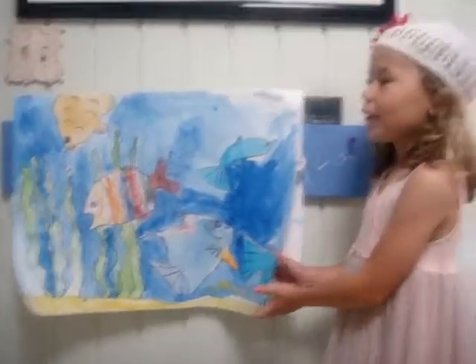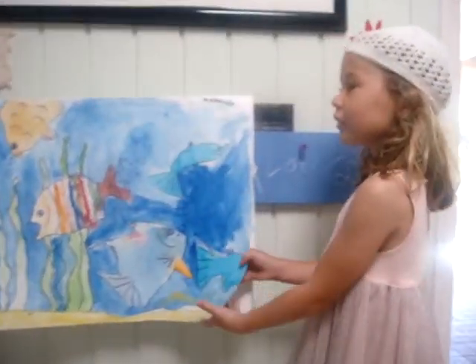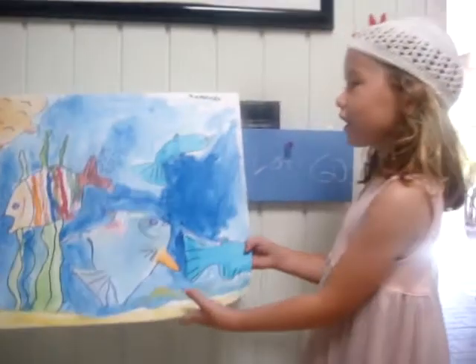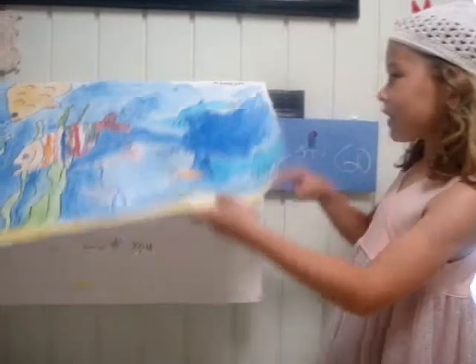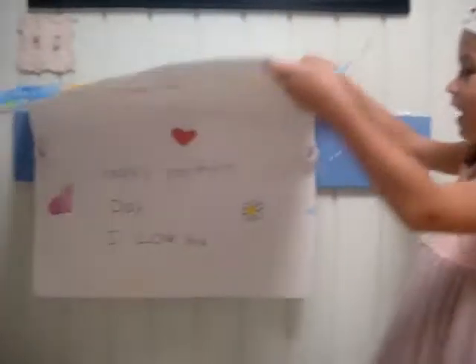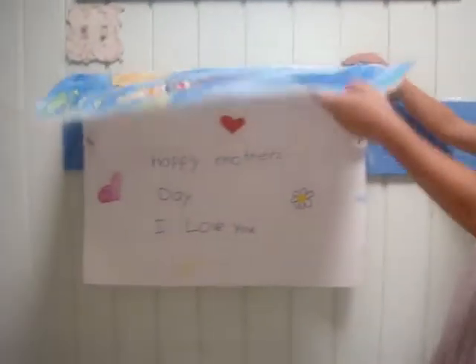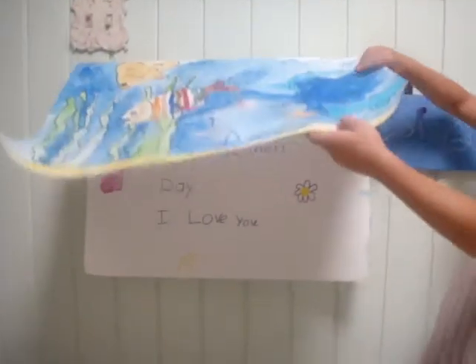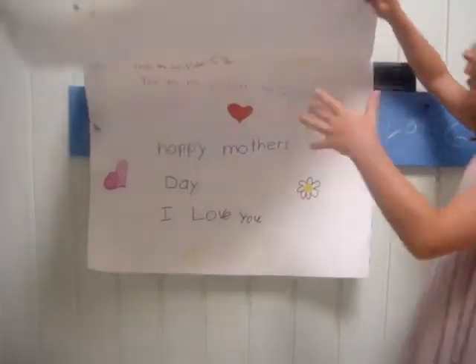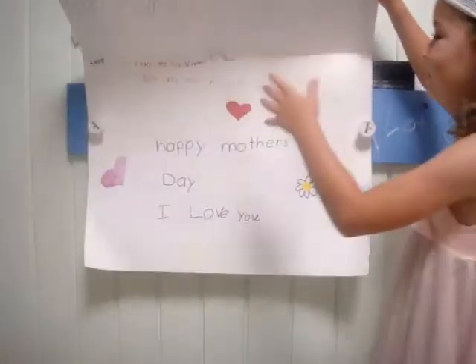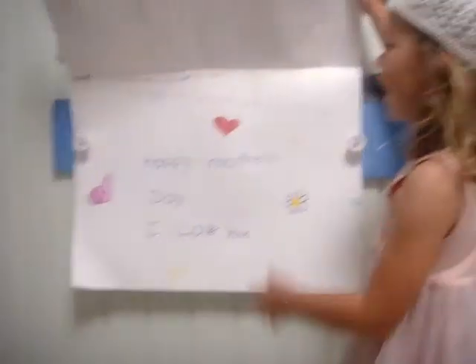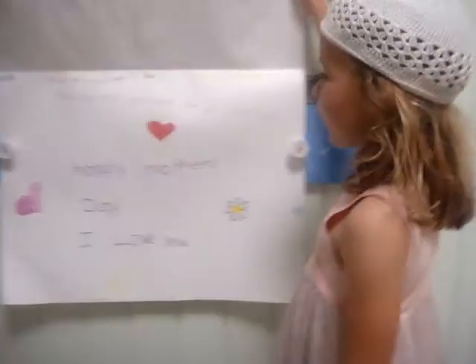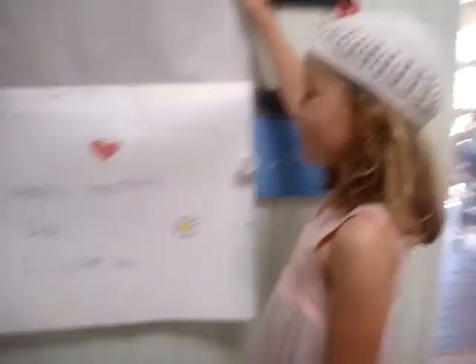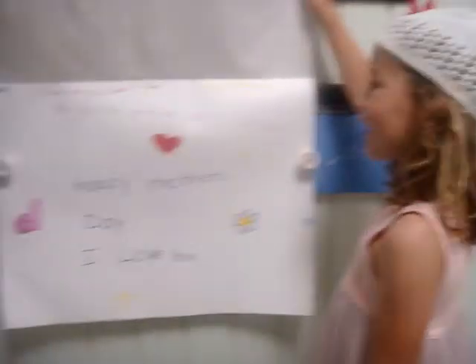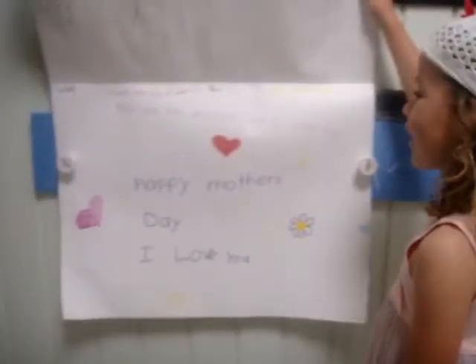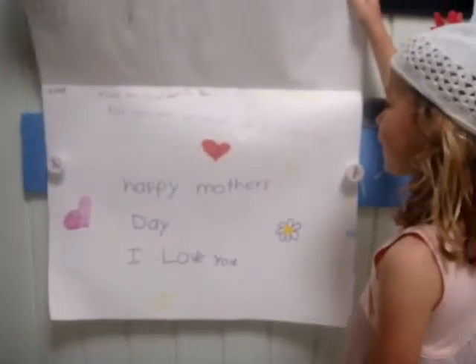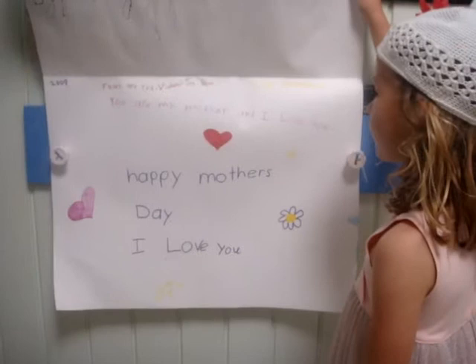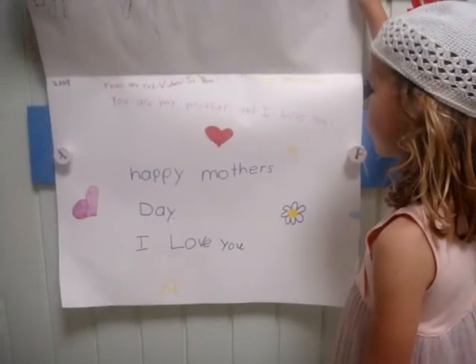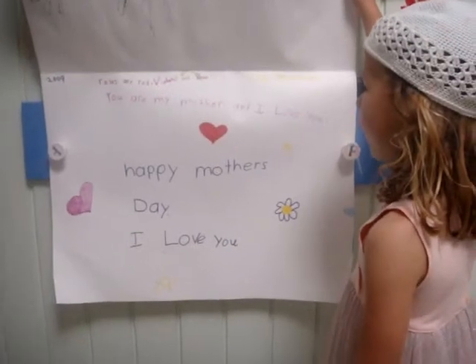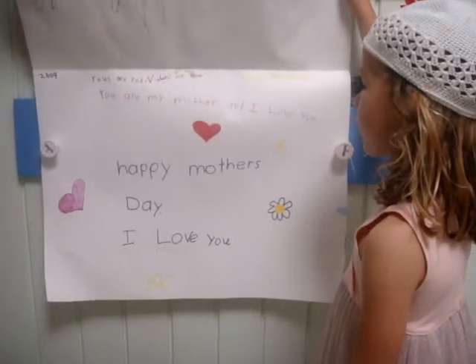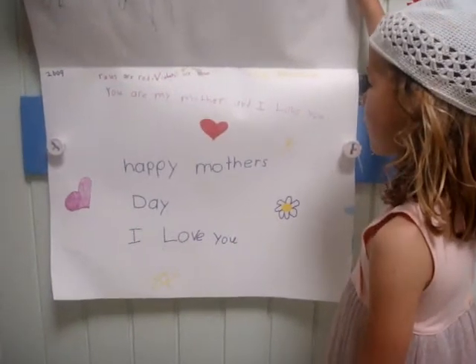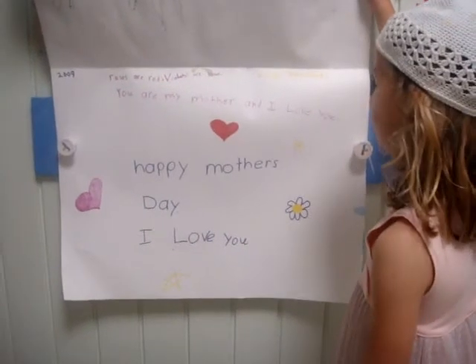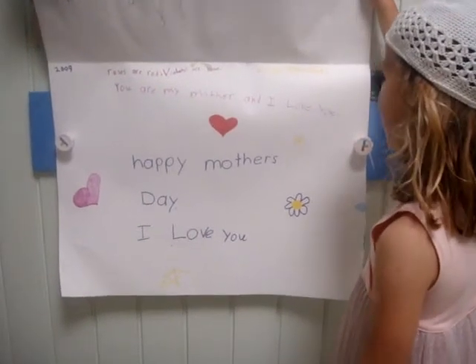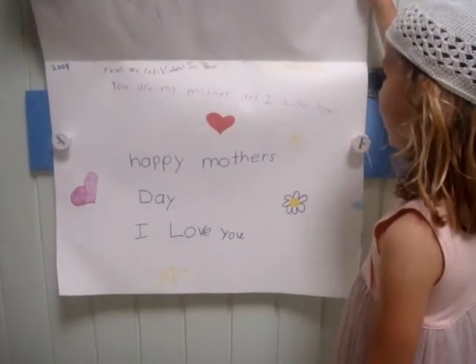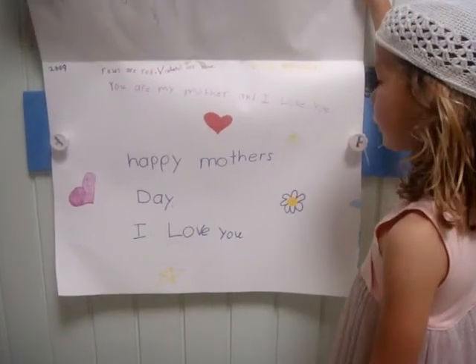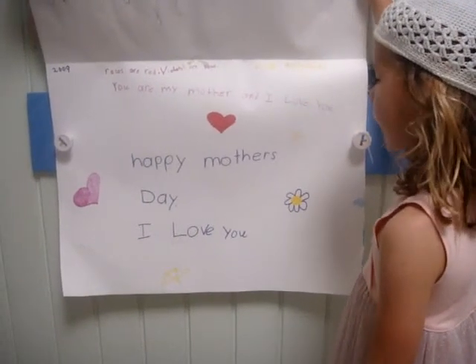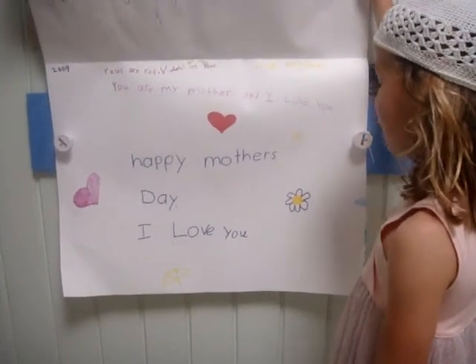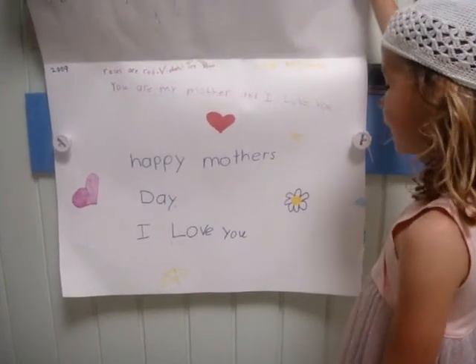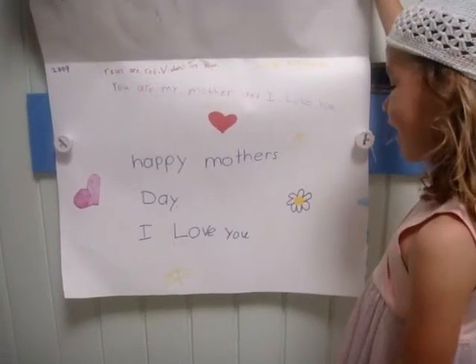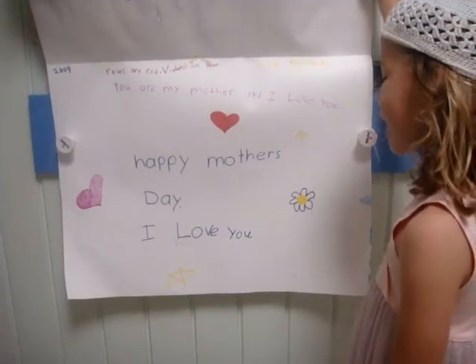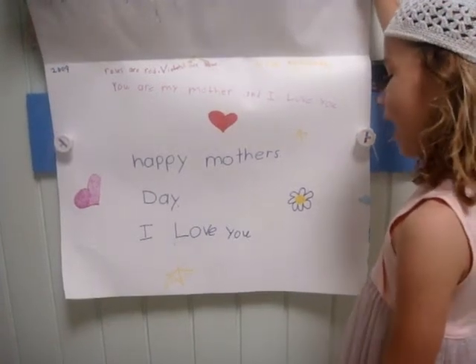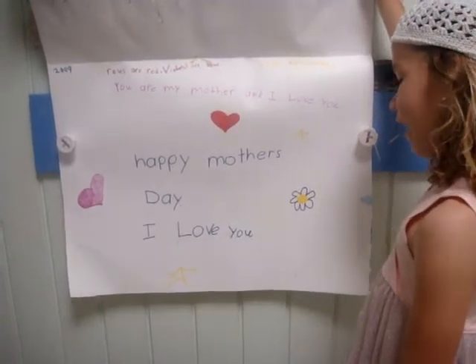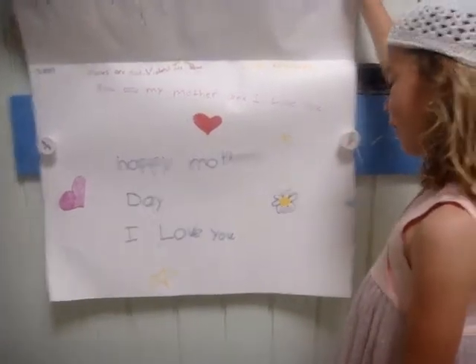You can also see what's inside. I'll read it to you. Roses are red, violets are blue. You are my mother, and I love you. Happy Mother's Day. I love you.